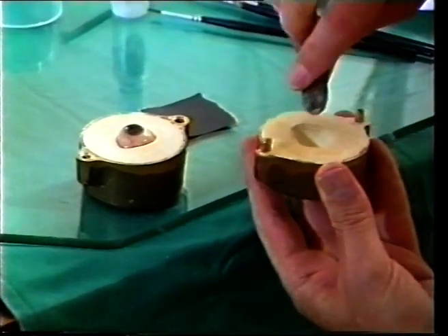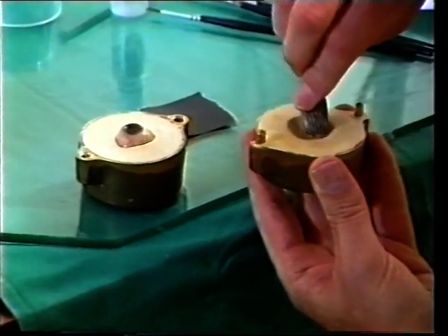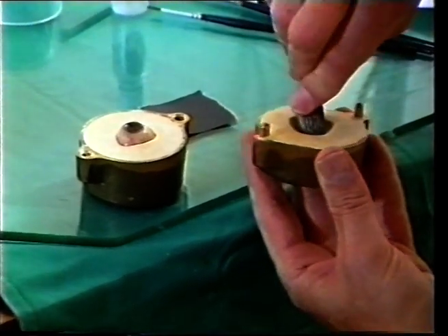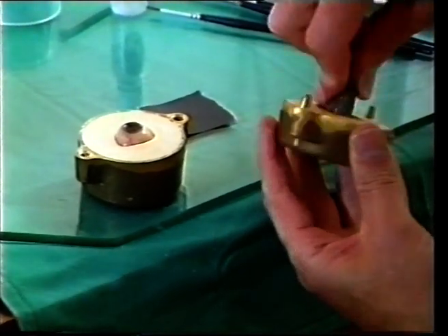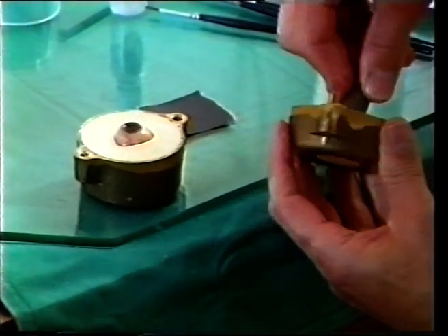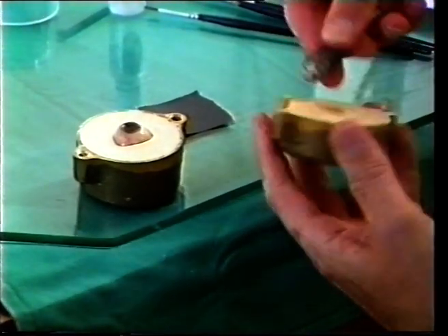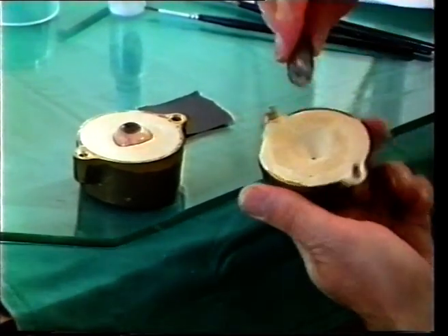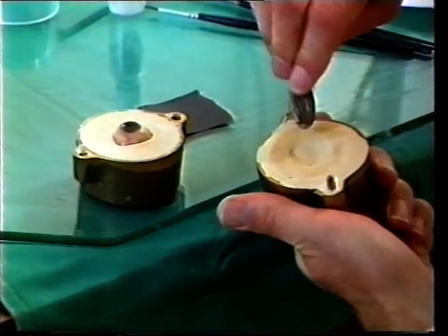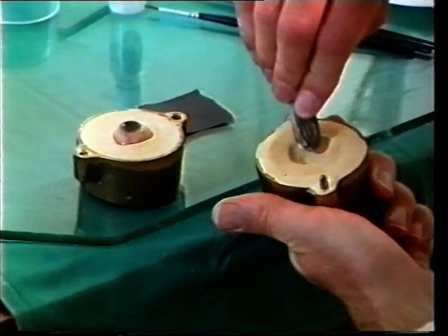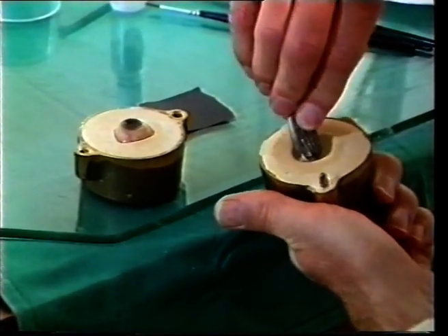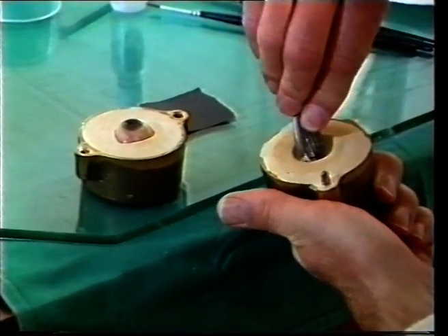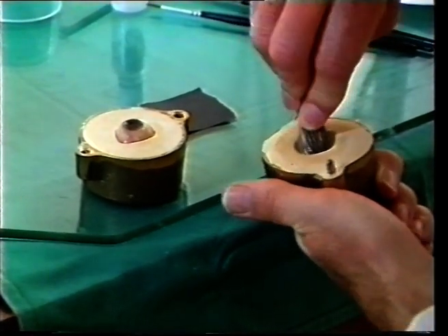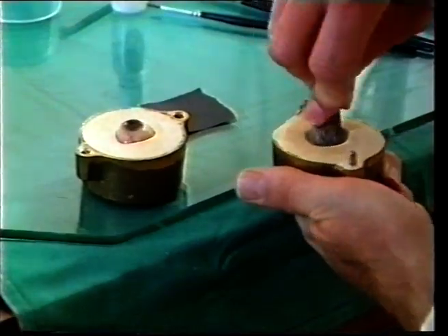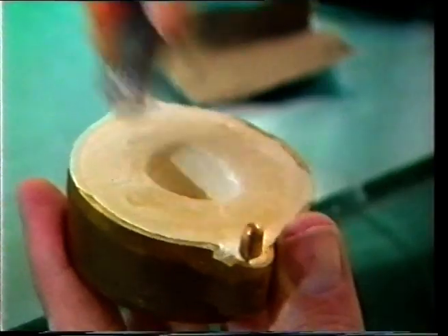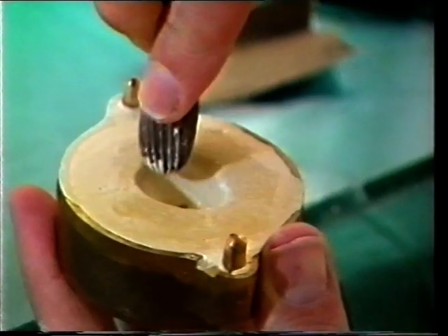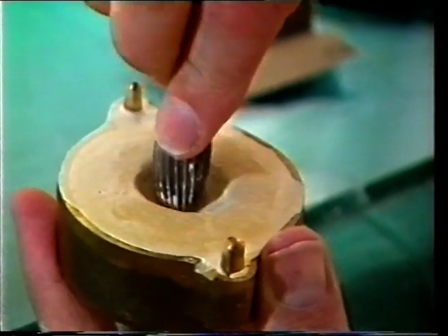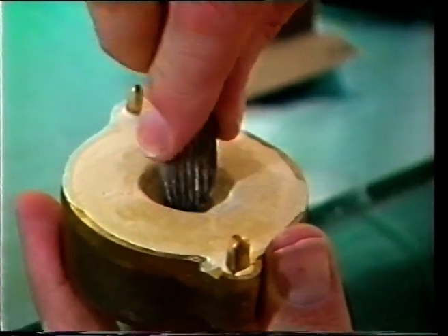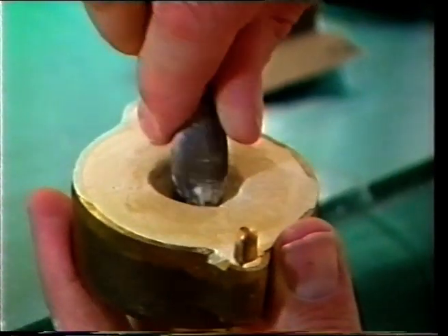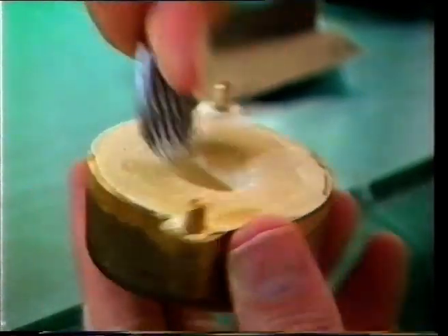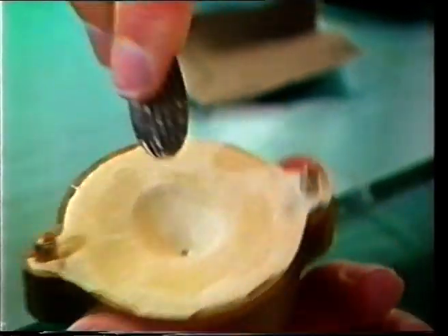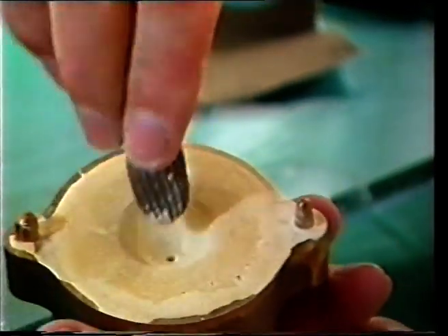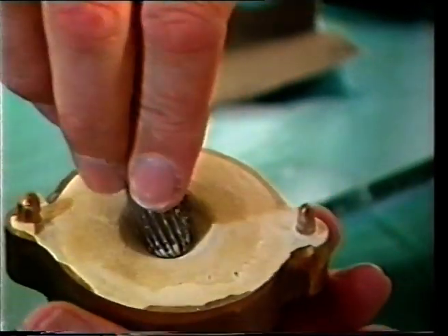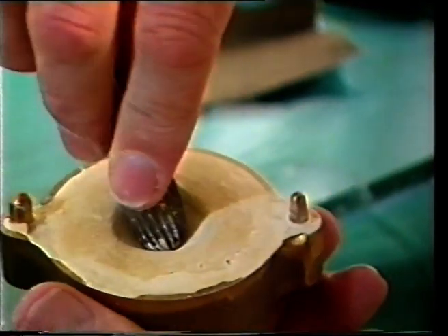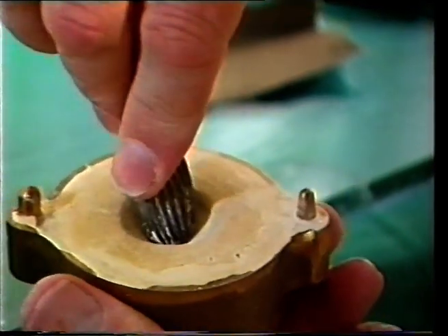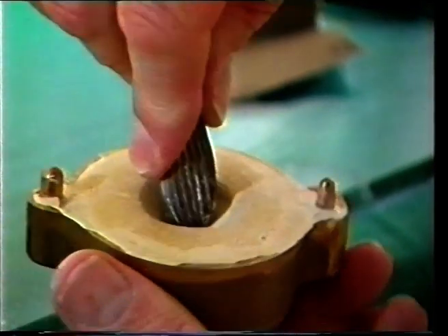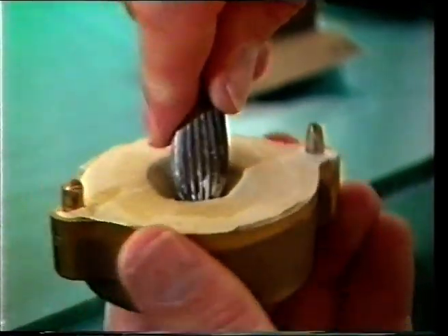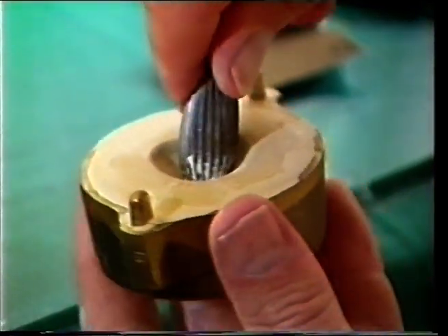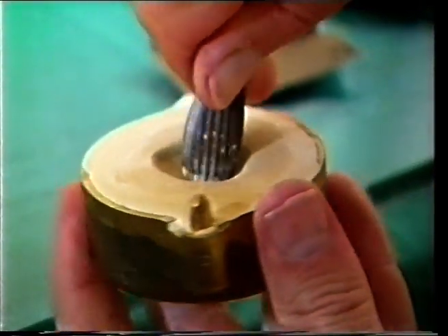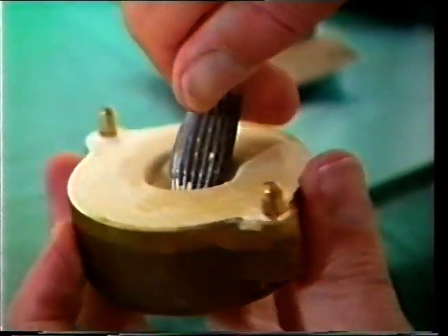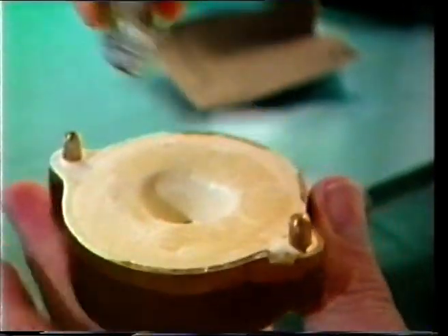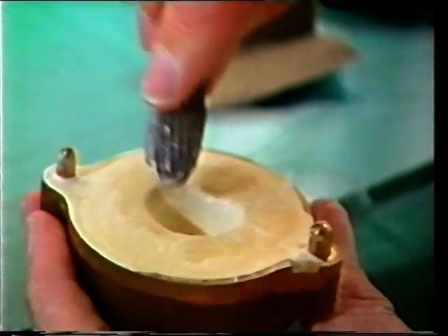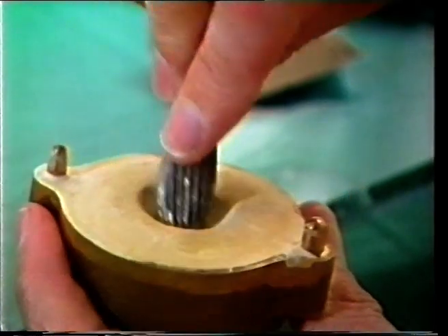Before processing the clear lens, the mold is slightly deepened and smoothed to produce an increase in the corneal bulge.